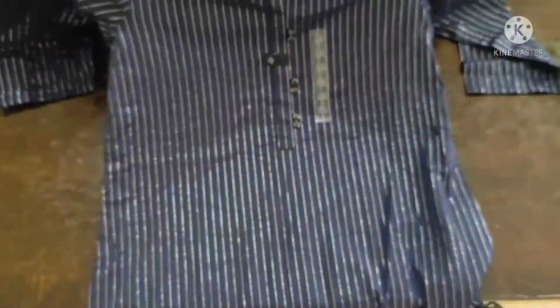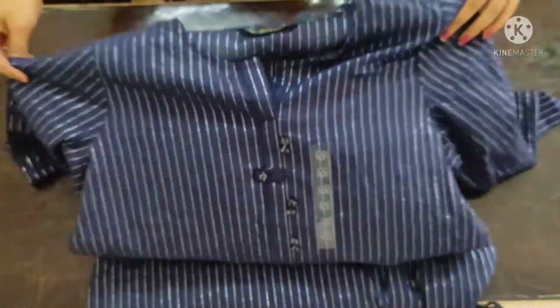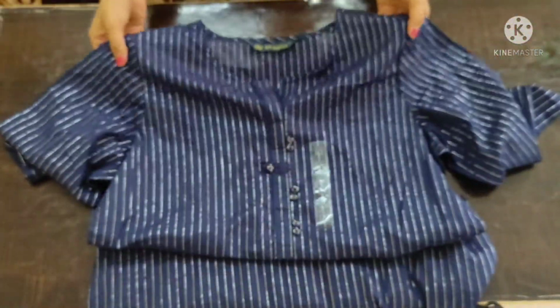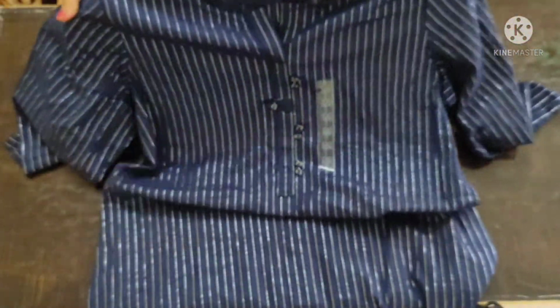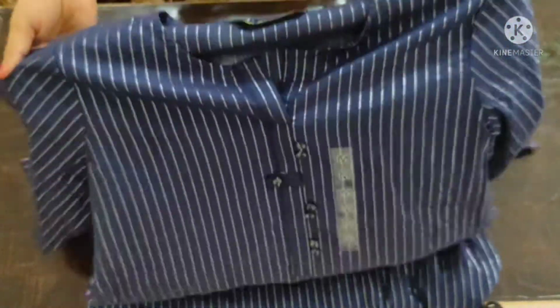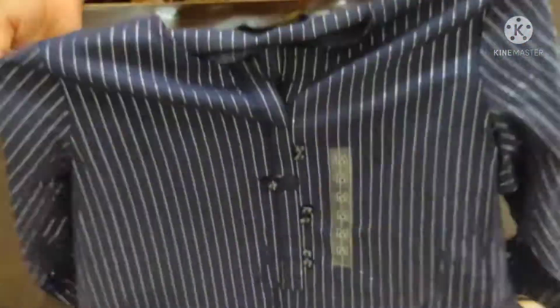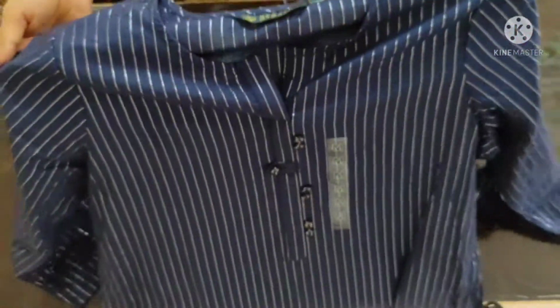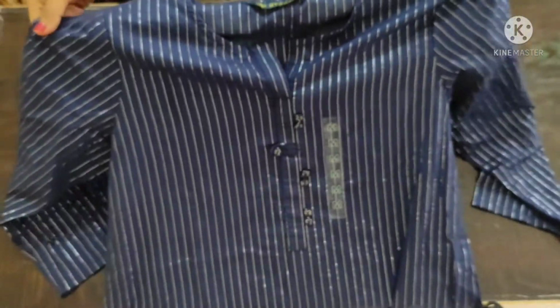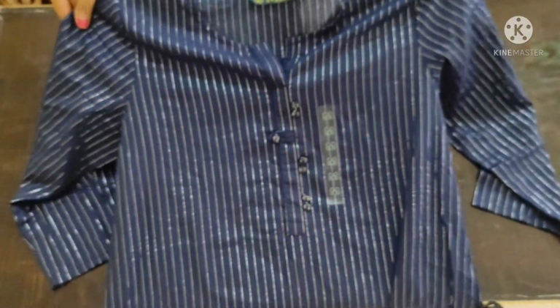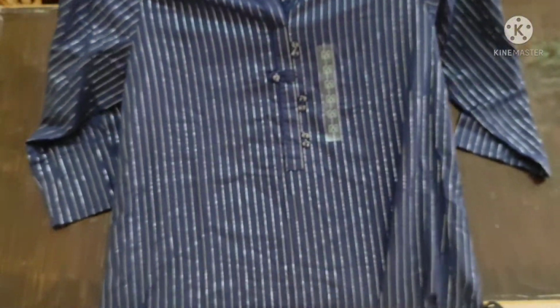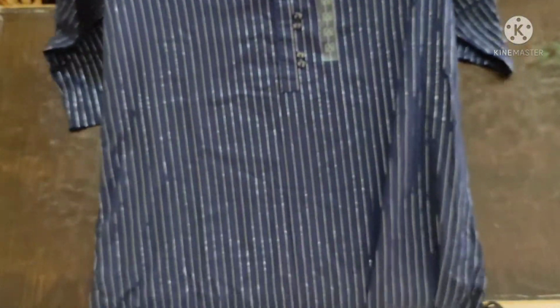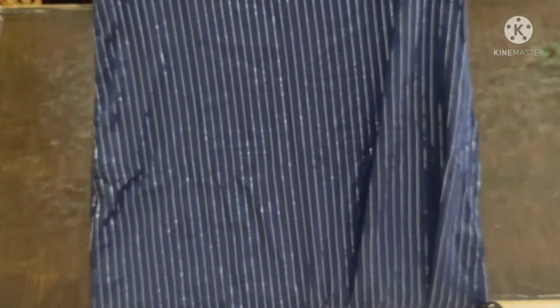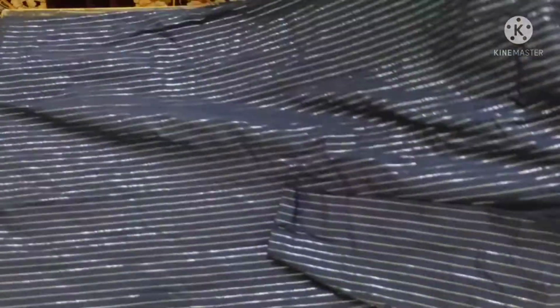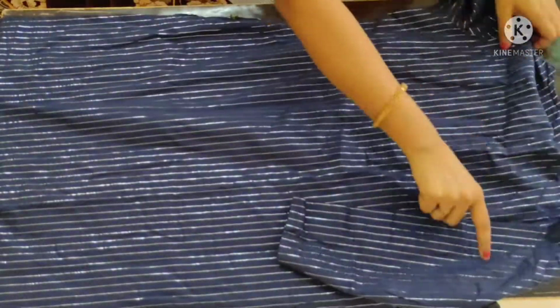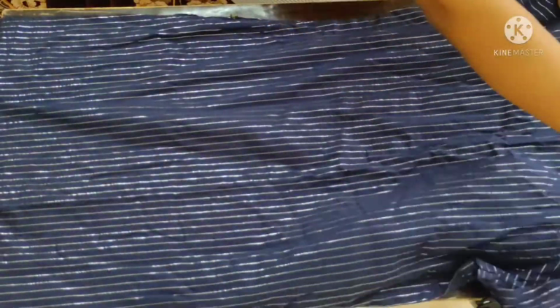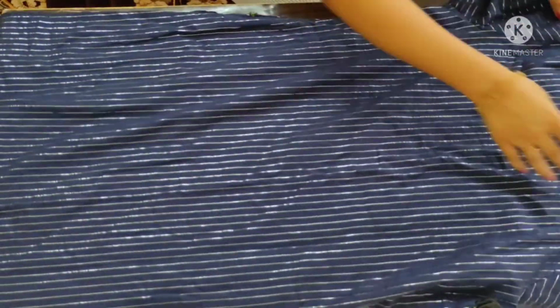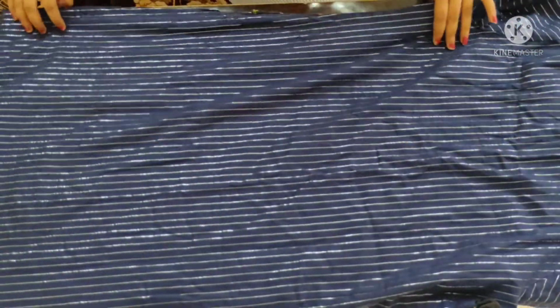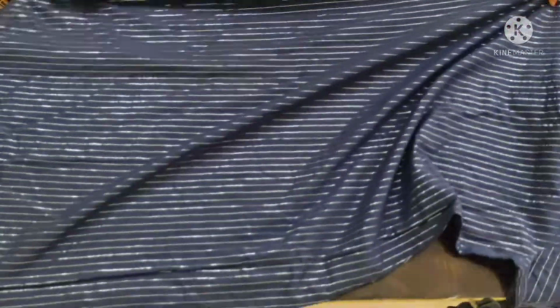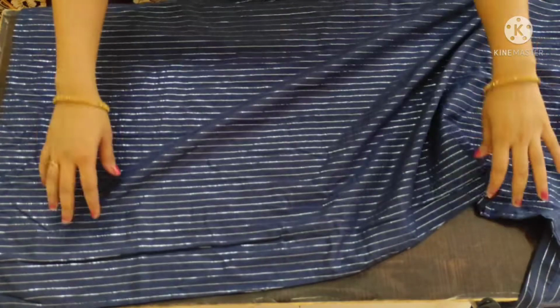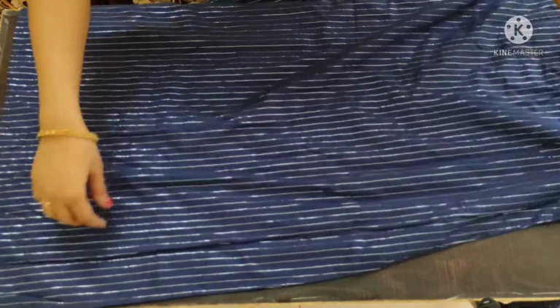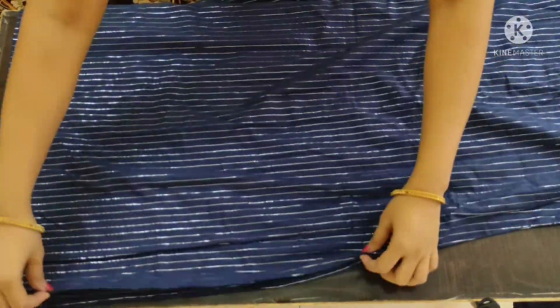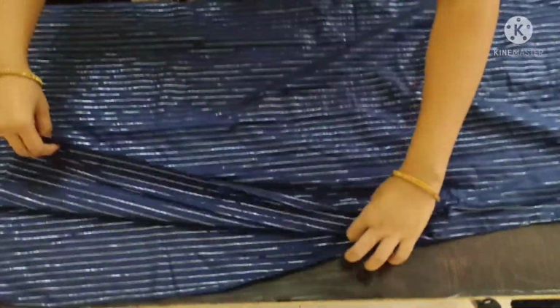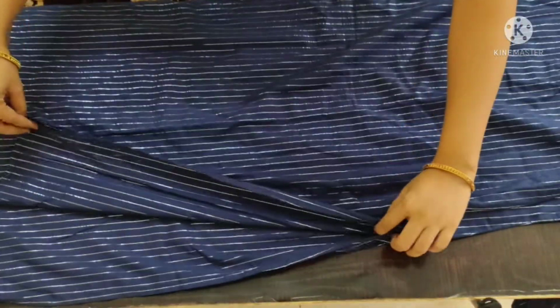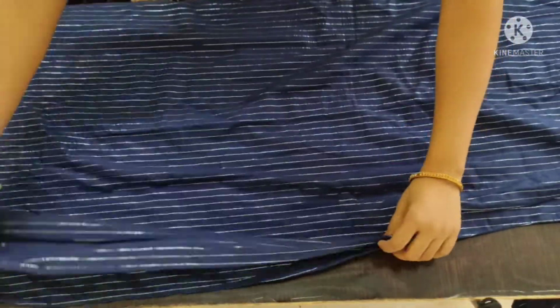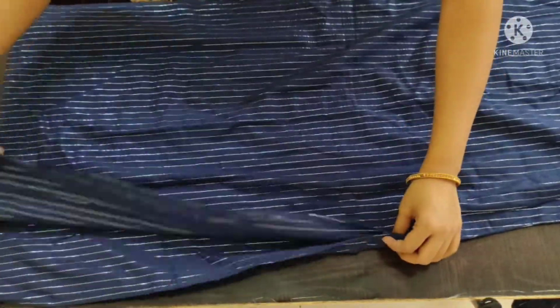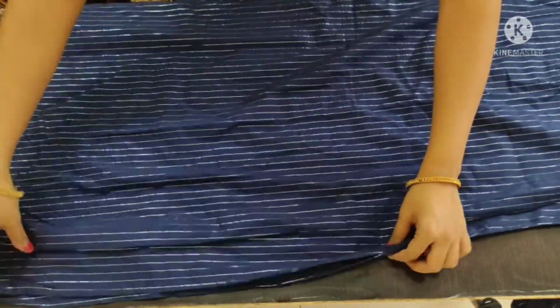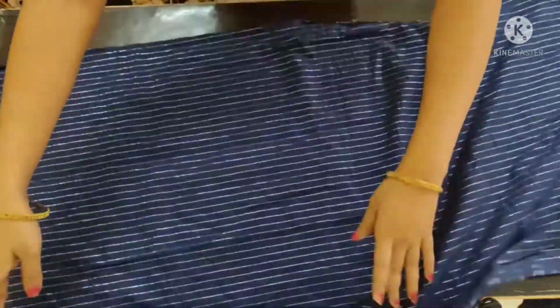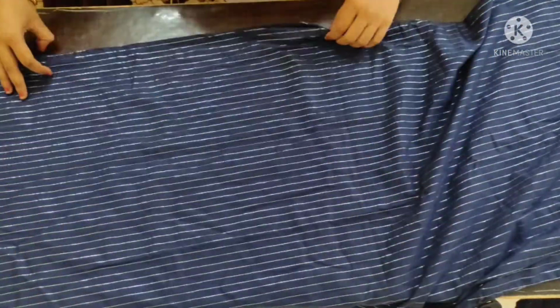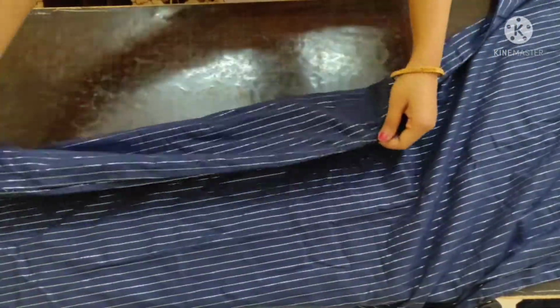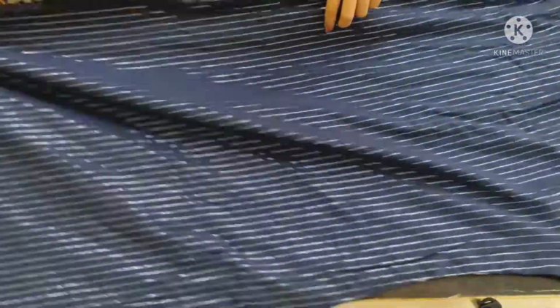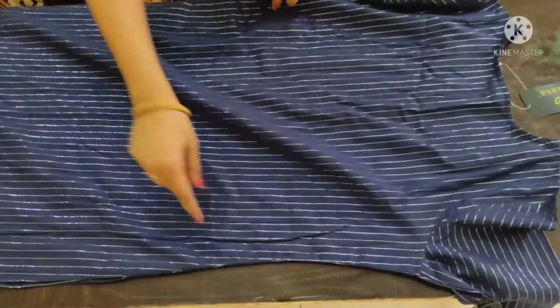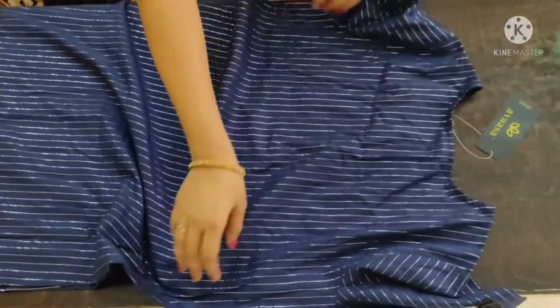There are details of buttons on the front. You can wear it for daily wear, or if you are going out, you can also wear it. This is the back of the shirt, and it is rayon fabric. And this is its side slit.